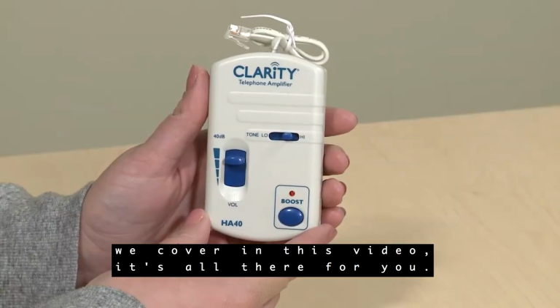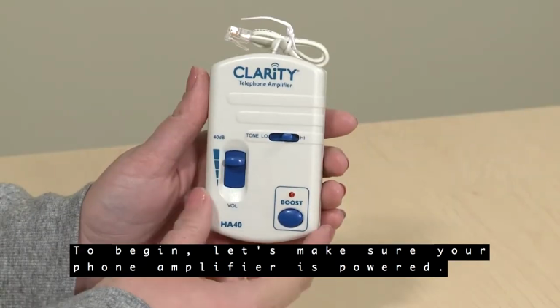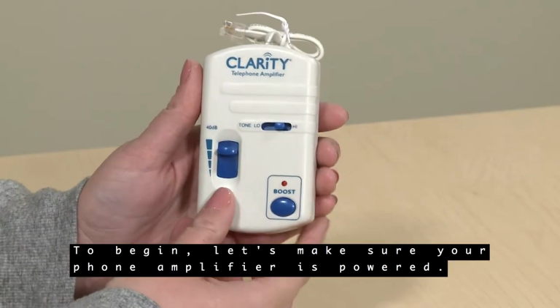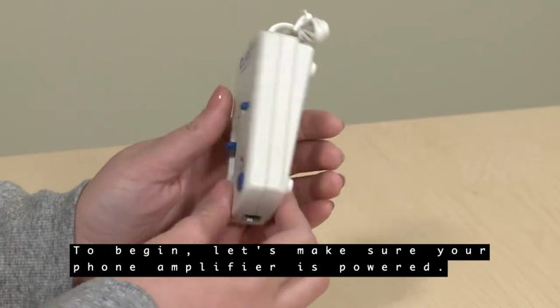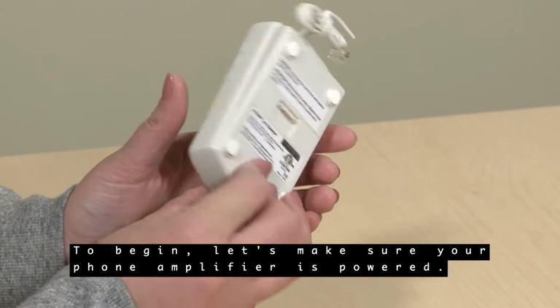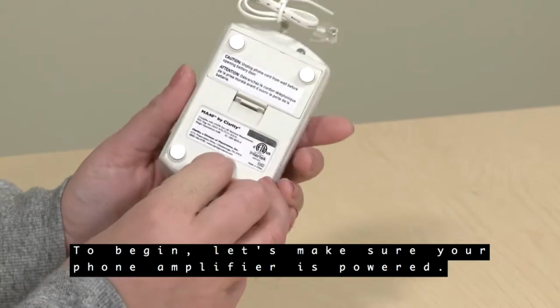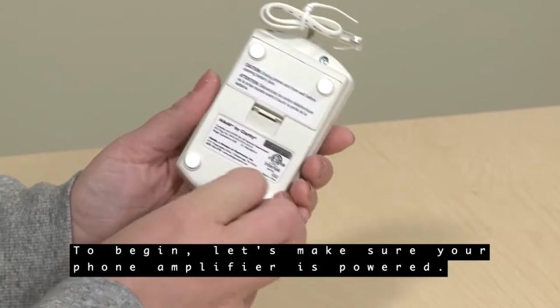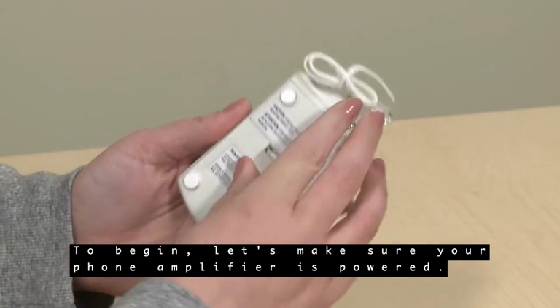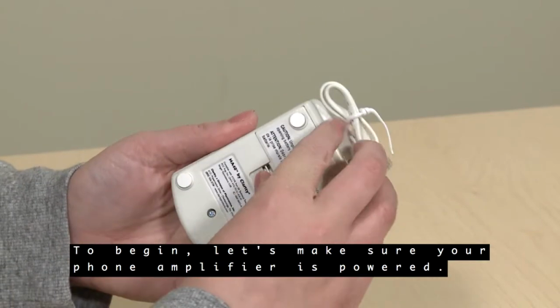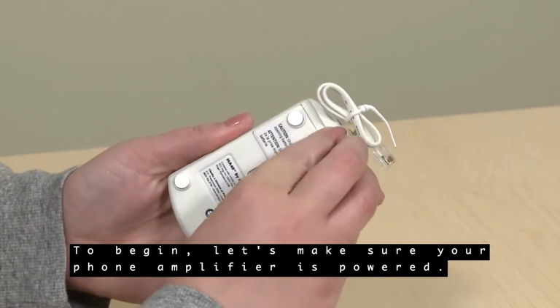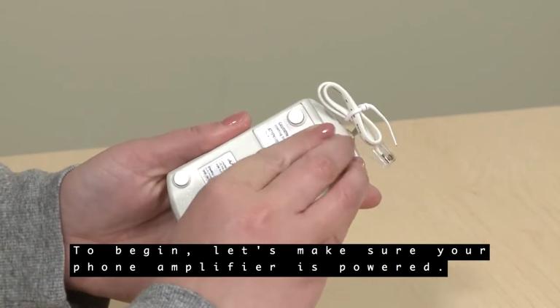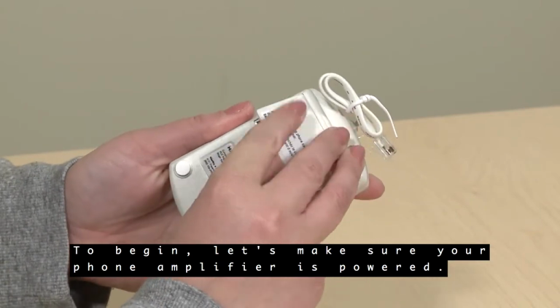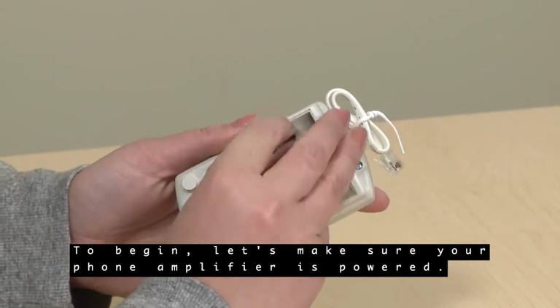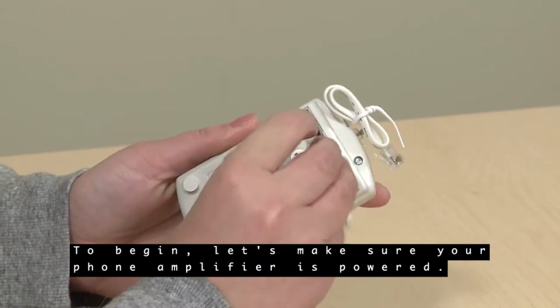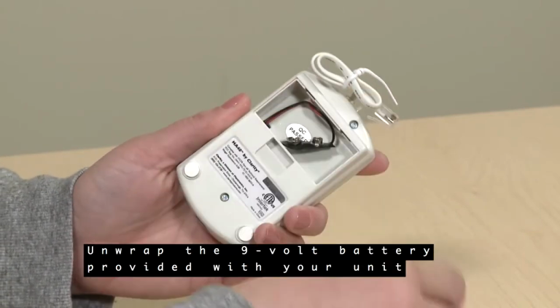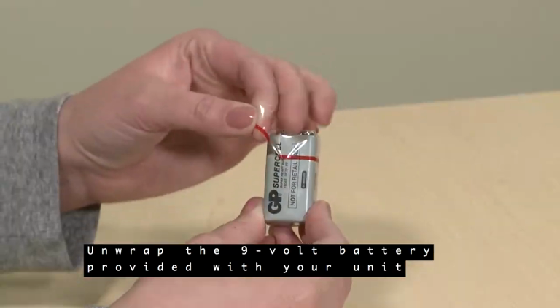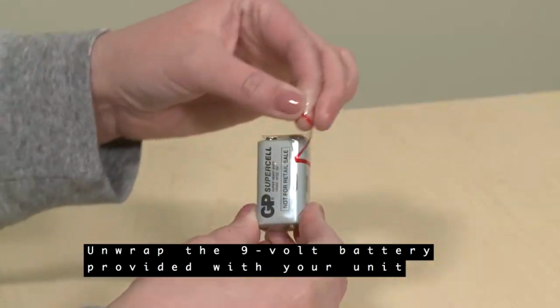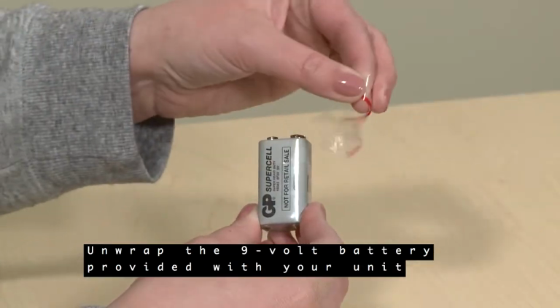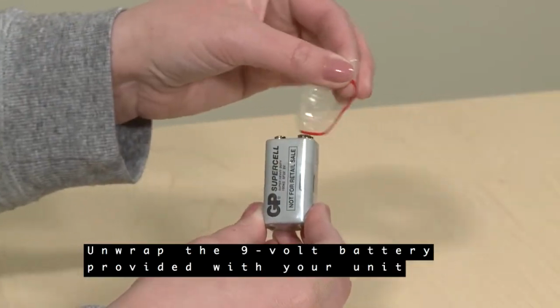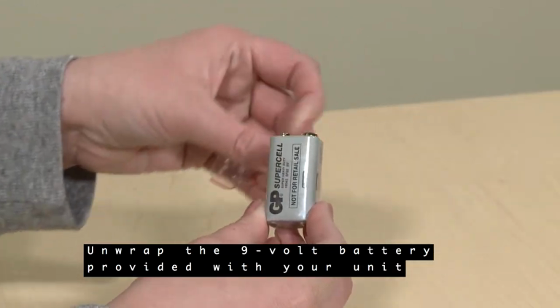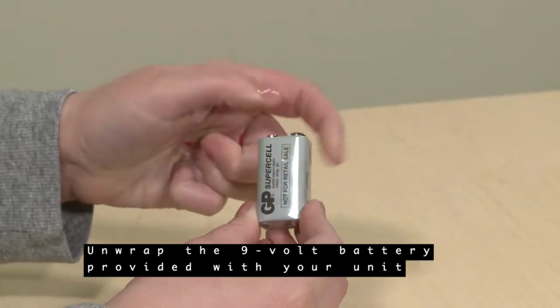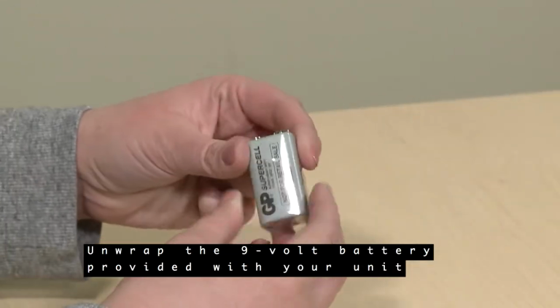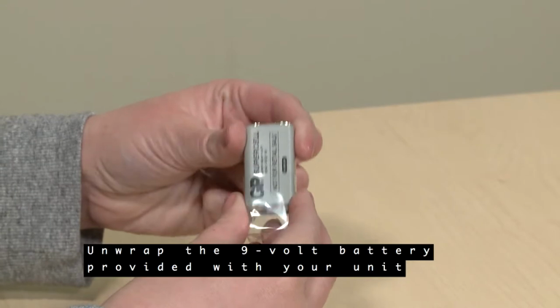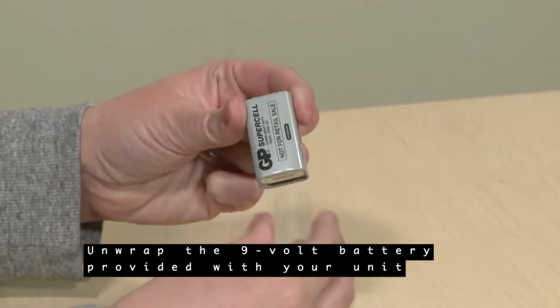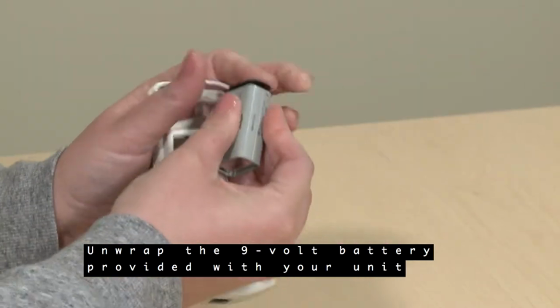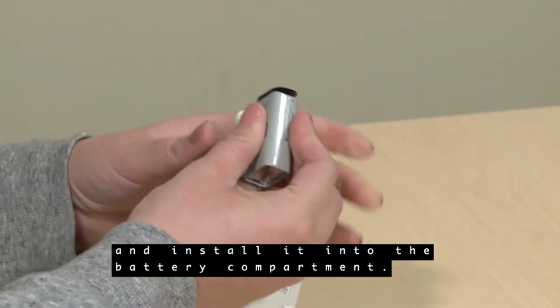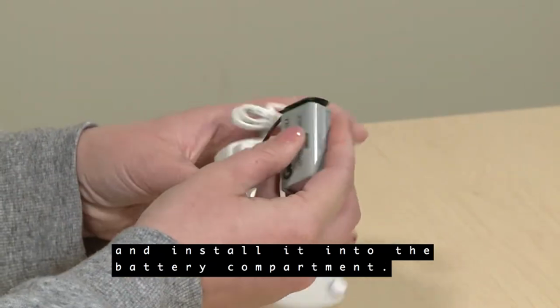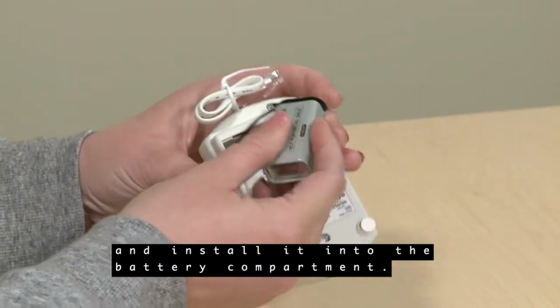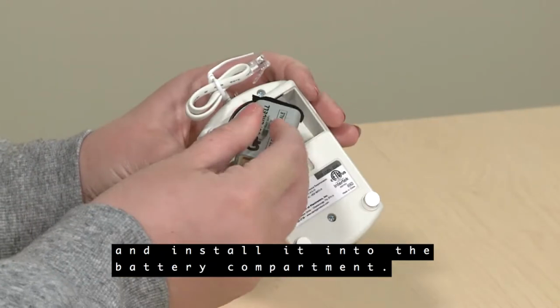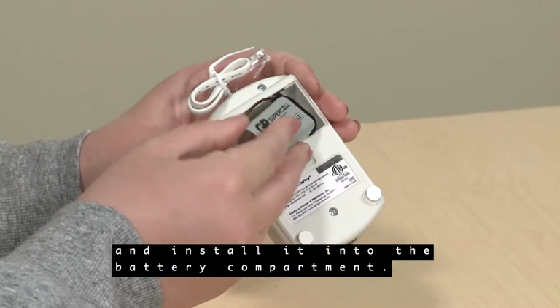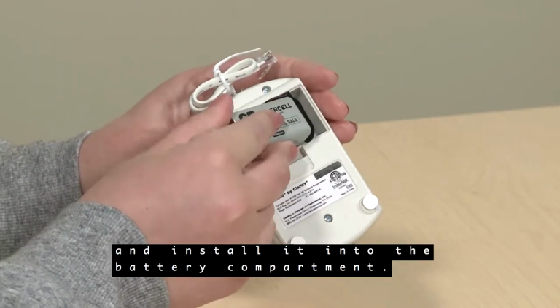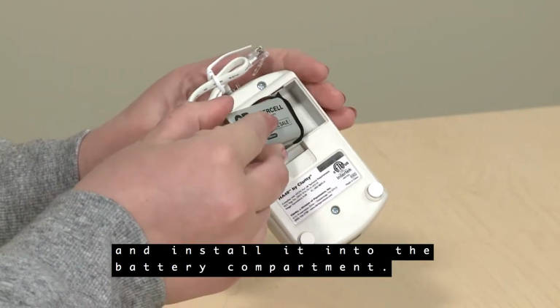To begin, let's make sure your phone amplifier is powered. Unwrap the 9-volt battery provided with your unit and install it into the battery compartment.